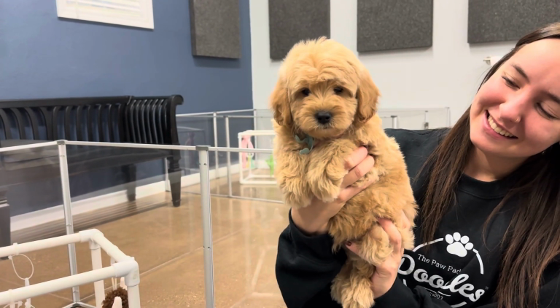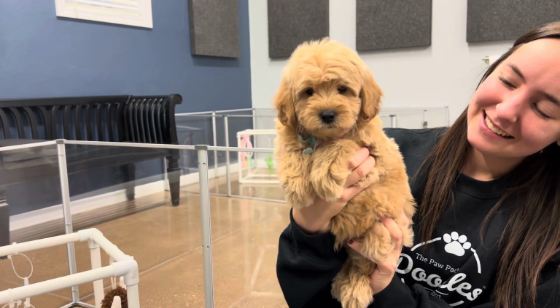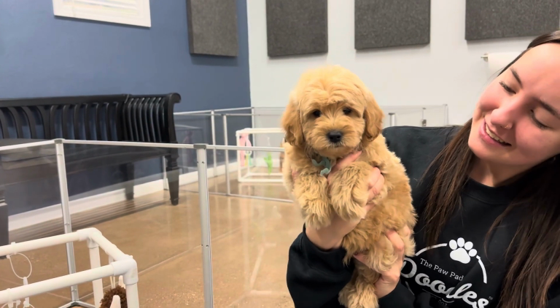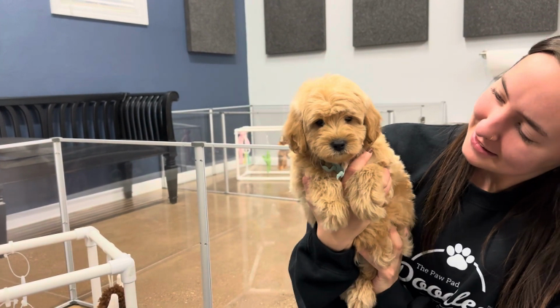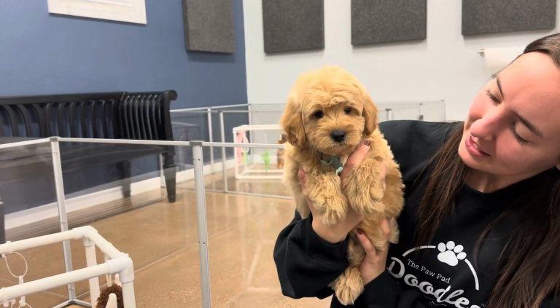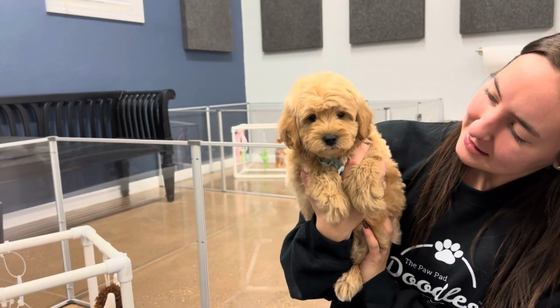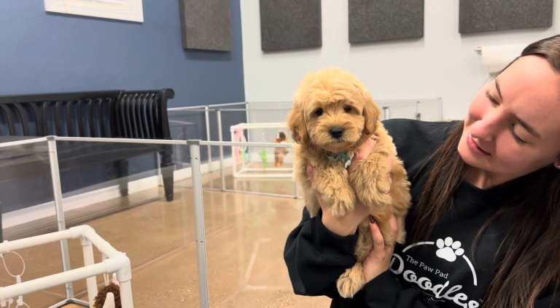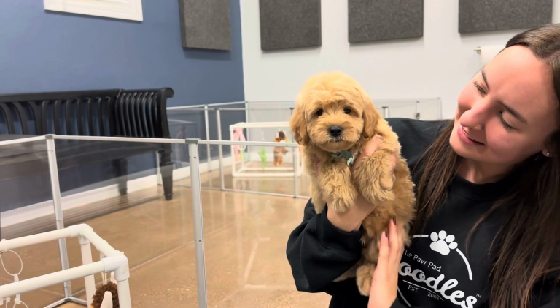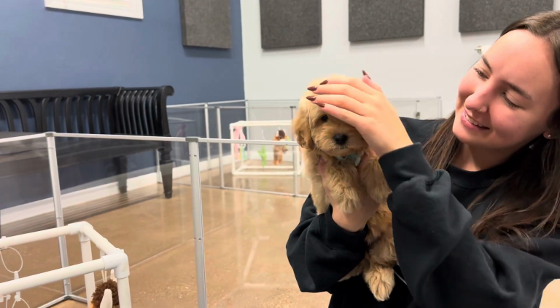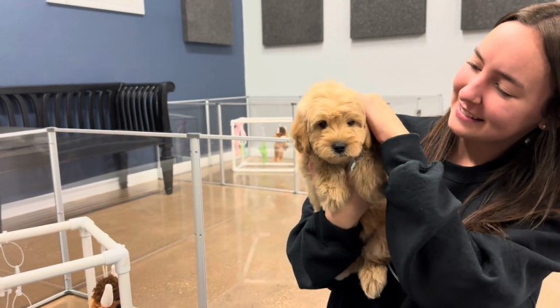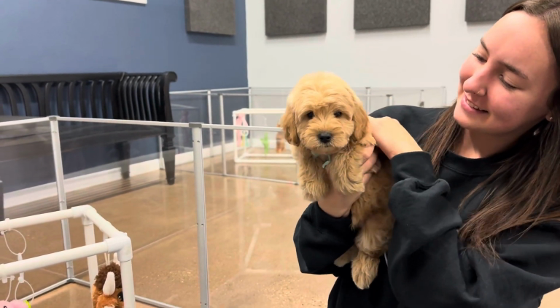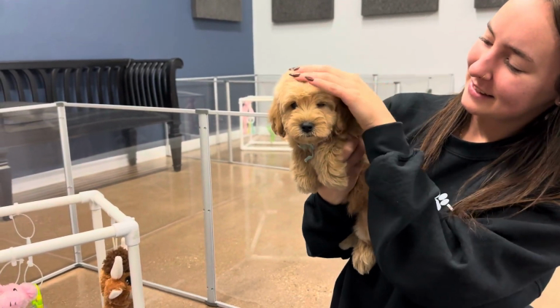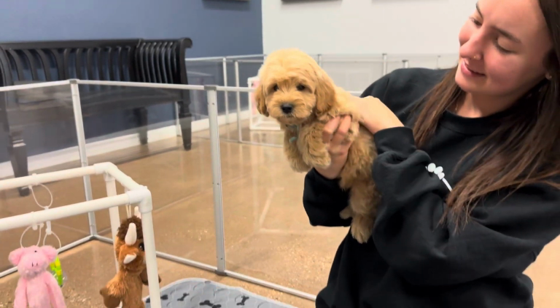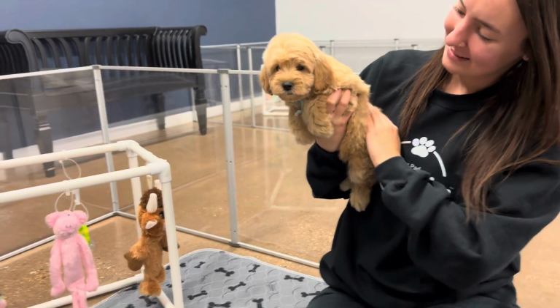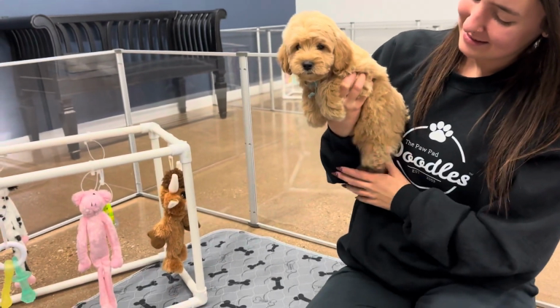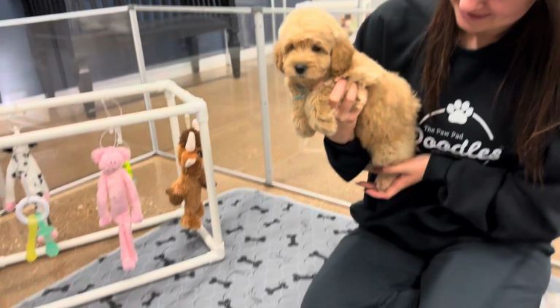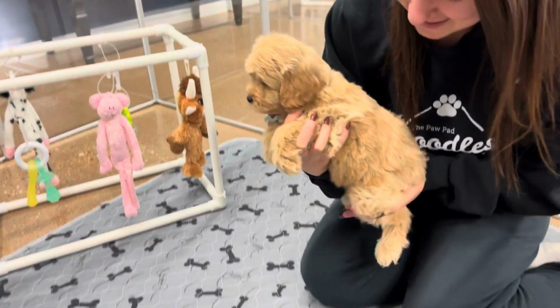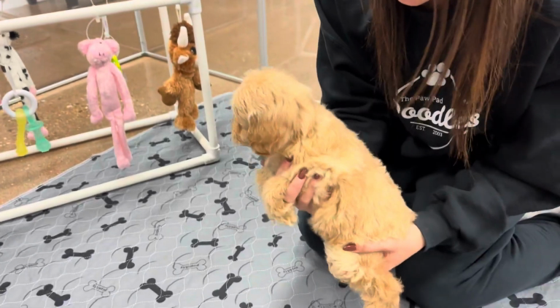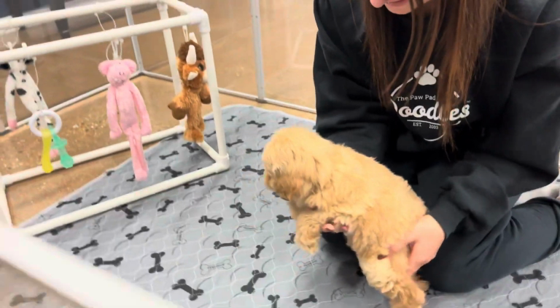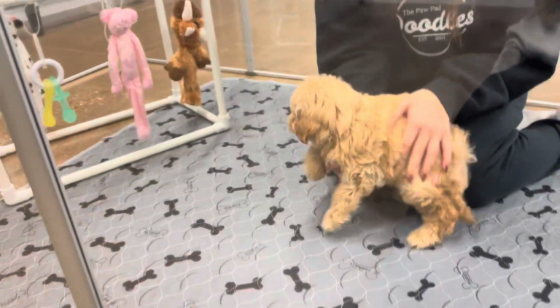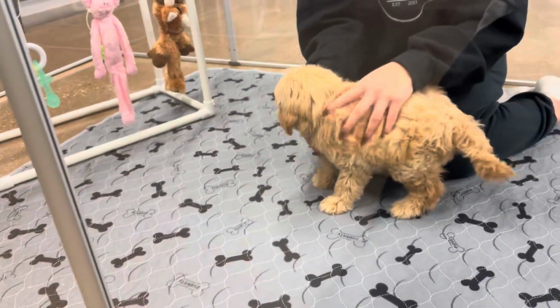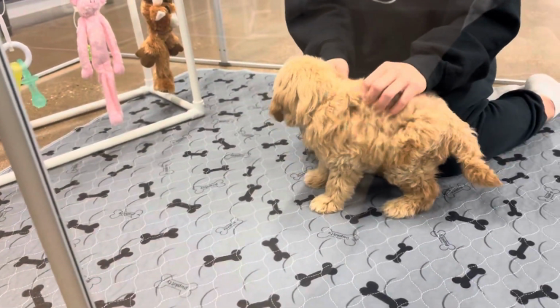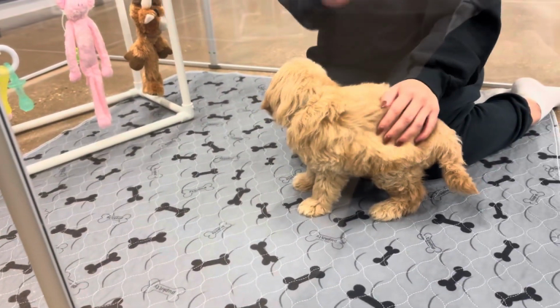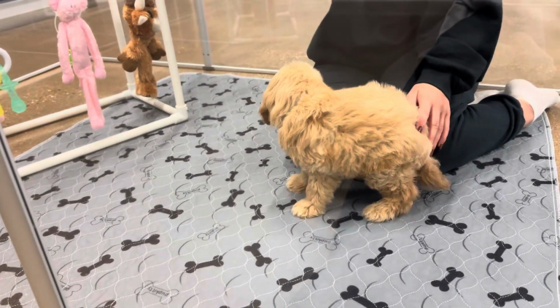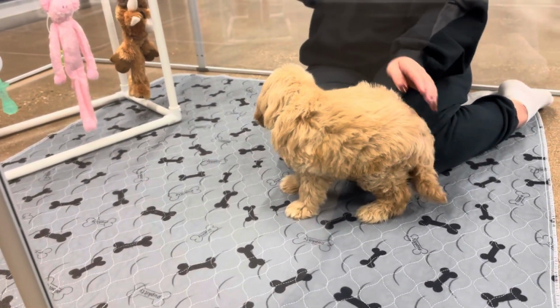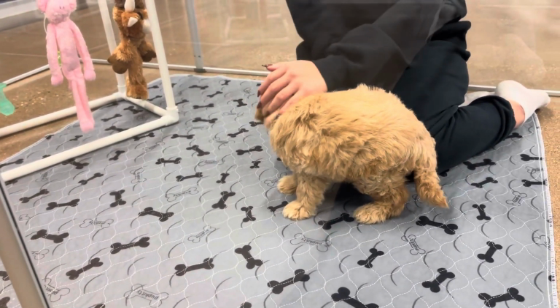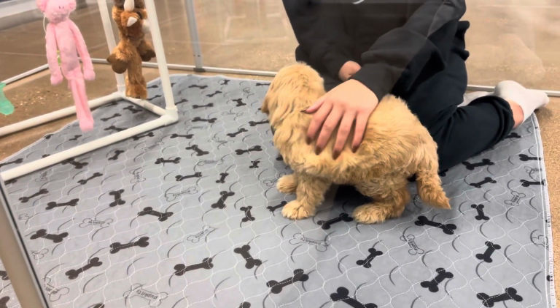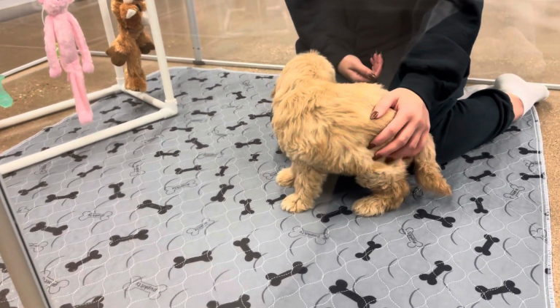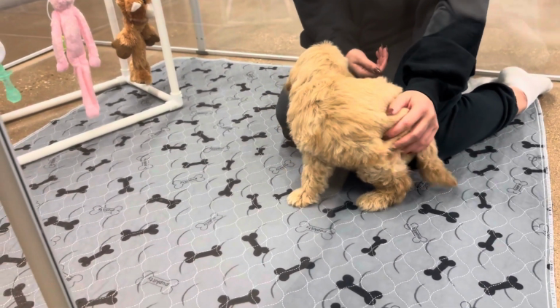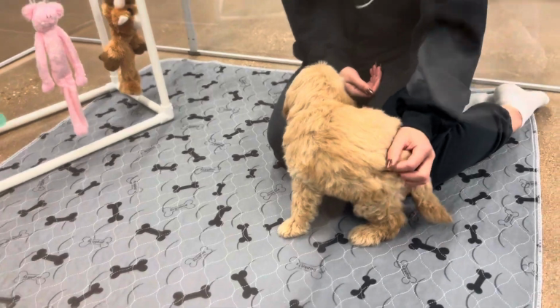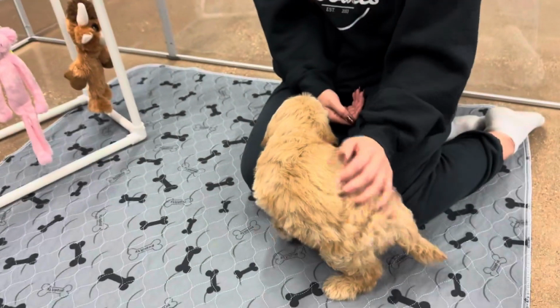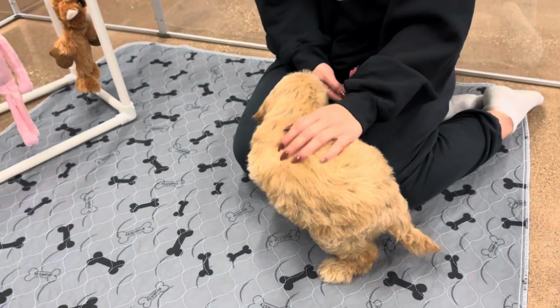He has a sandy color coat with a little bit darker ears. Very sweet boy. He's still playful though, he's definitely the best of both worlds. He is 75% poodle, so he is considered hypoallergenic and not shedding.